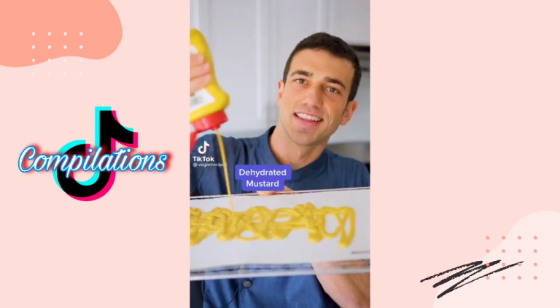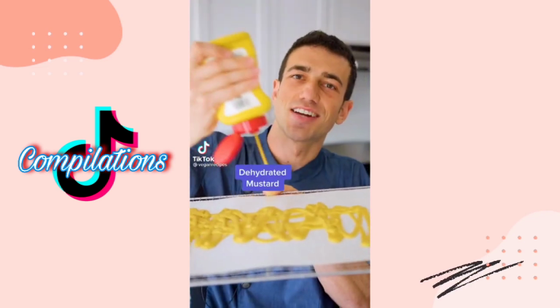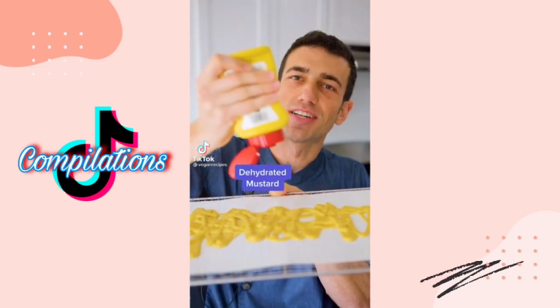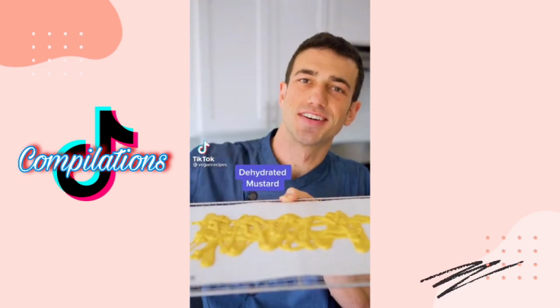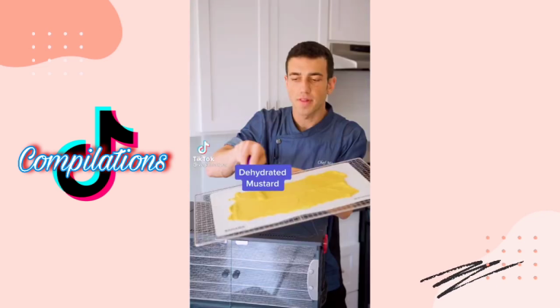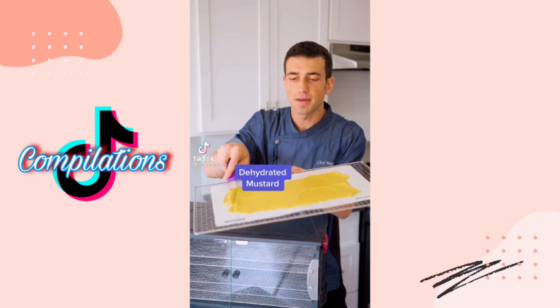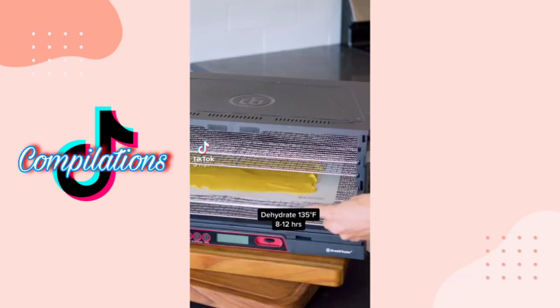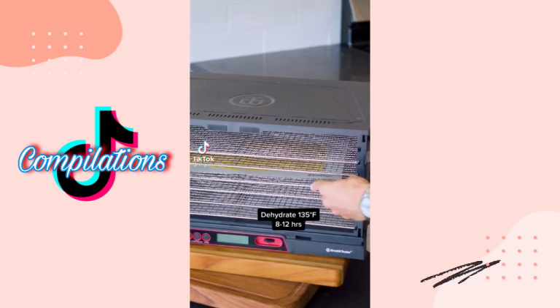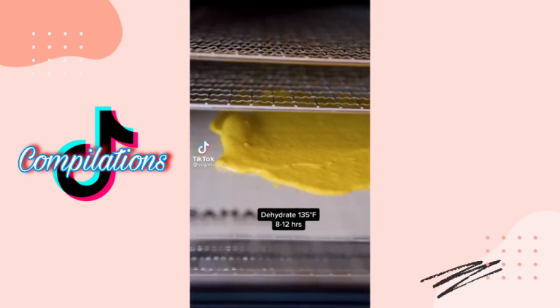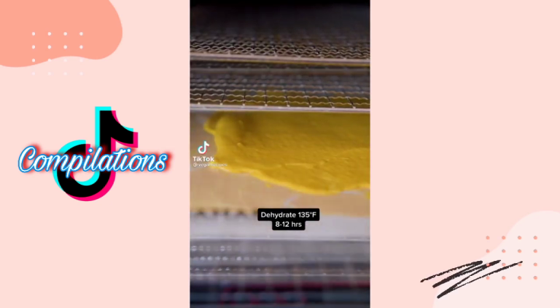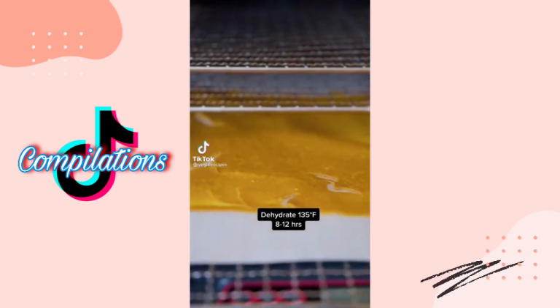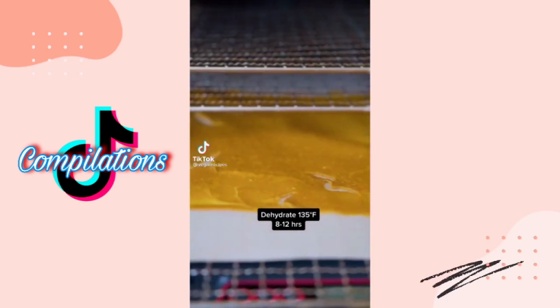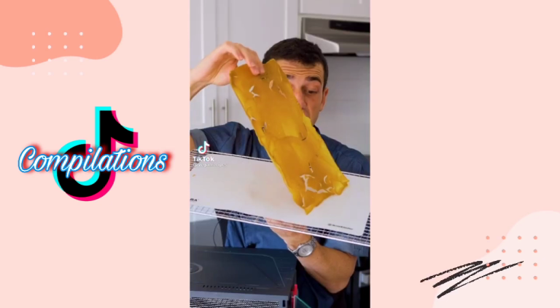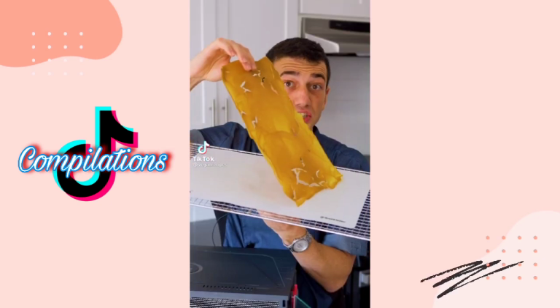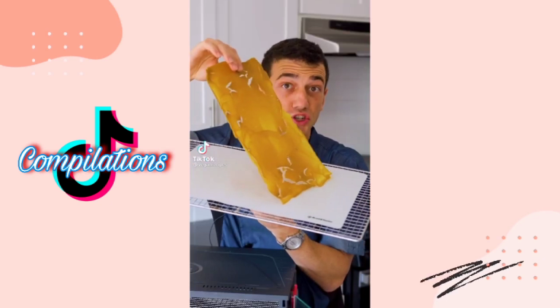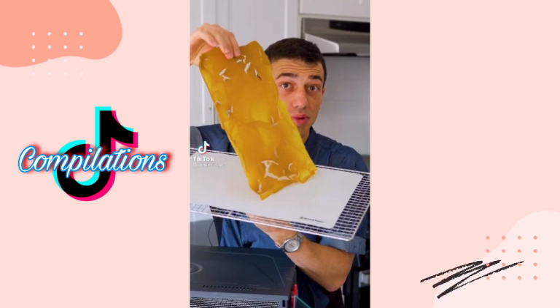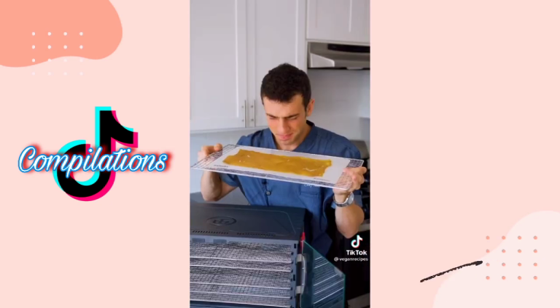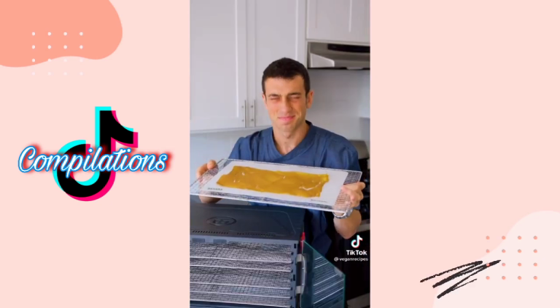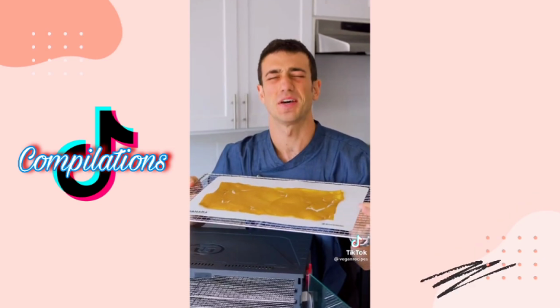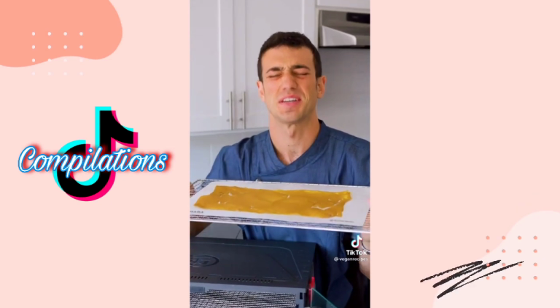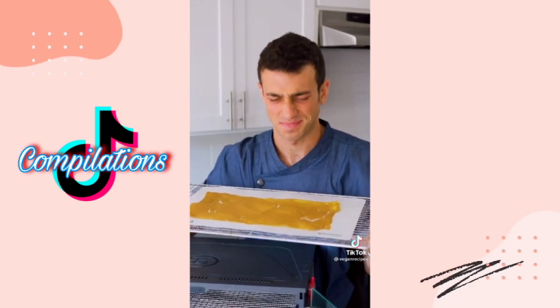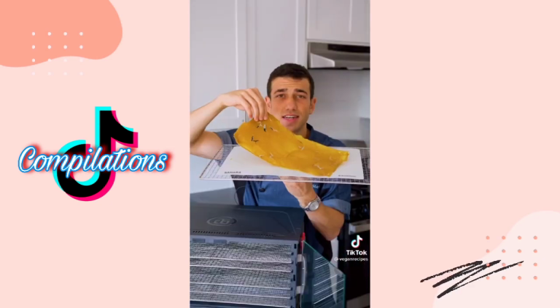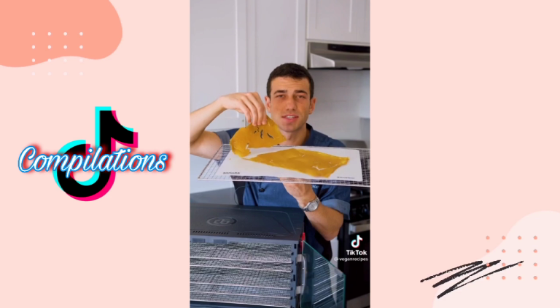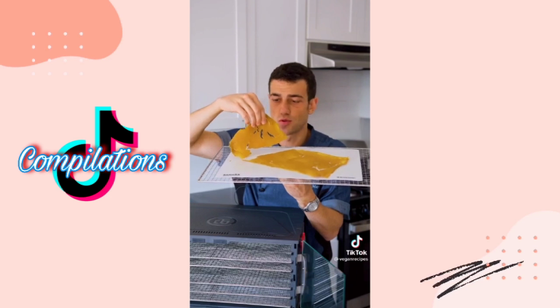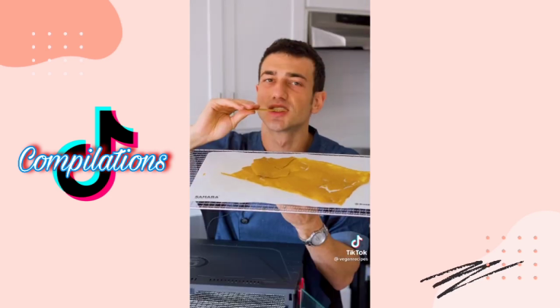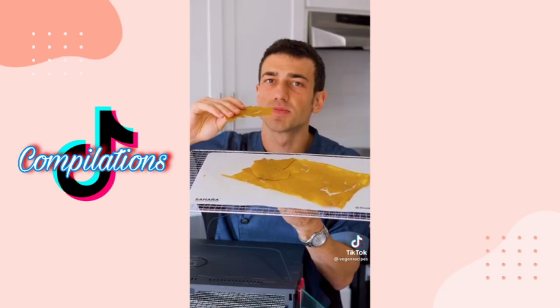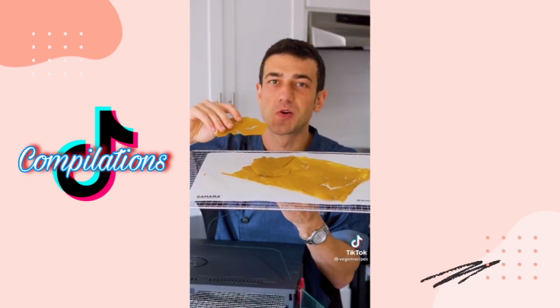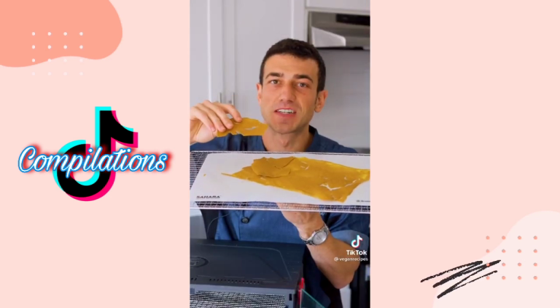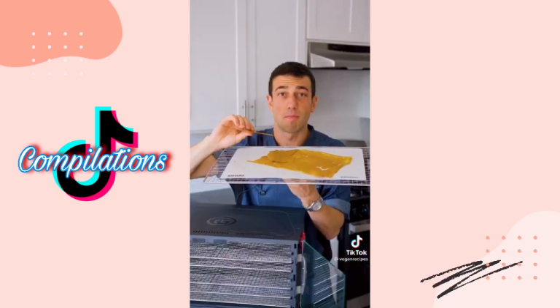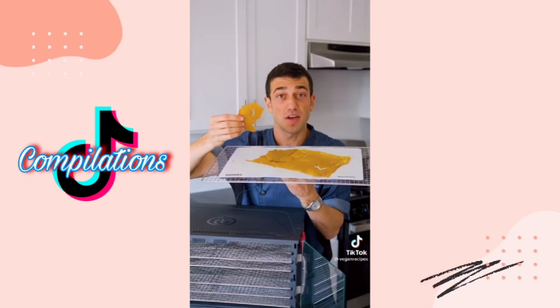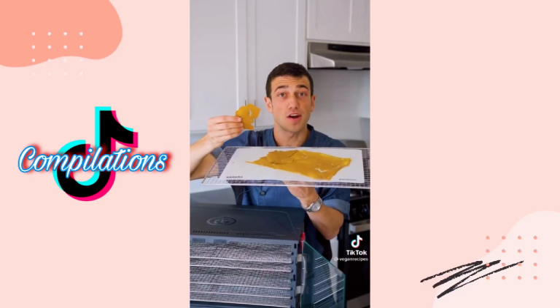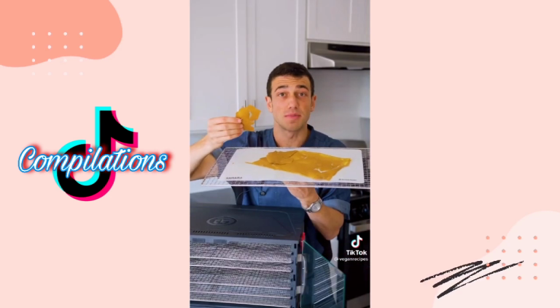Let's dehydrate mustard. Flatten it and dehydrate it overnight. Giant mustard chip — let's see if it snaps. Better than I thought it was going to be.